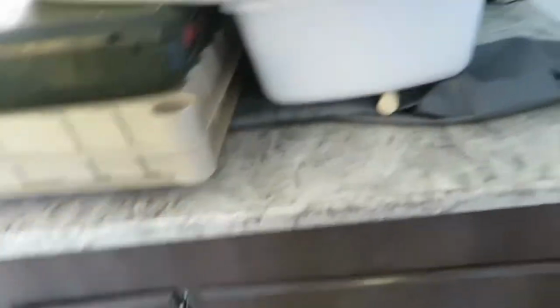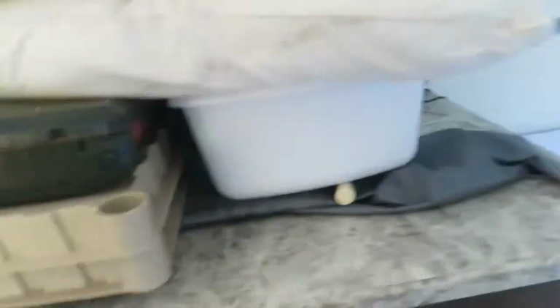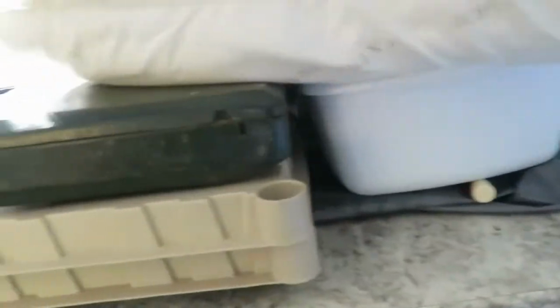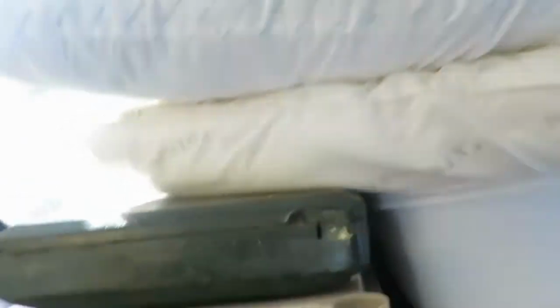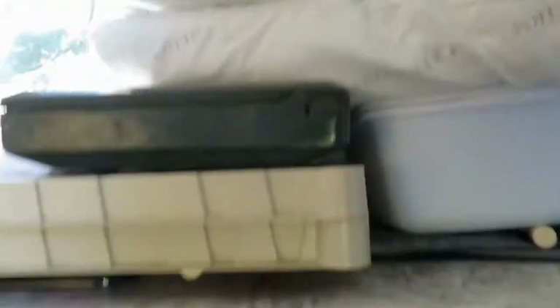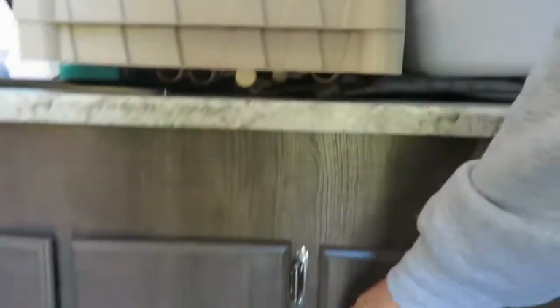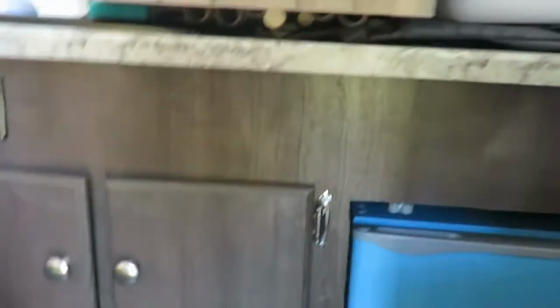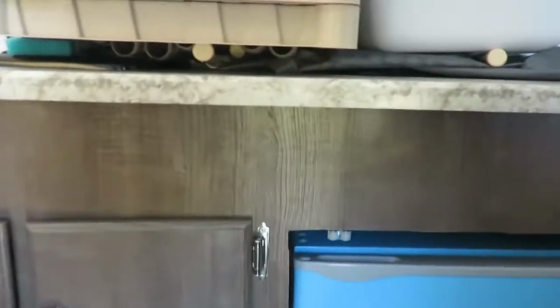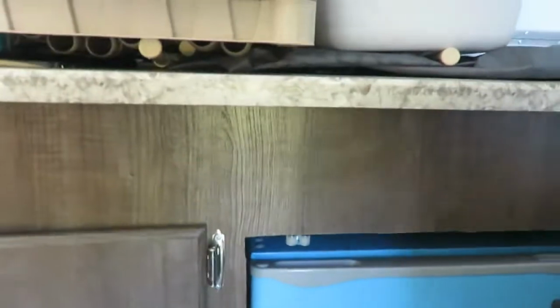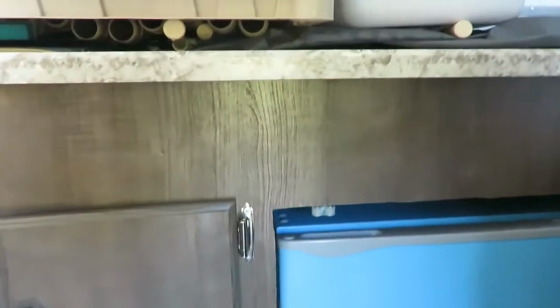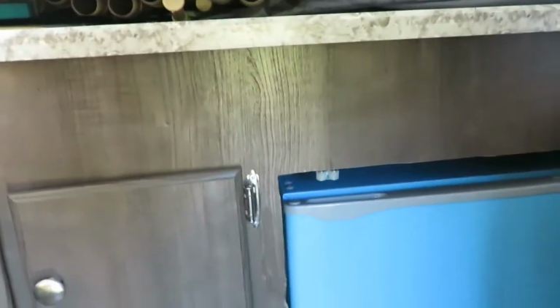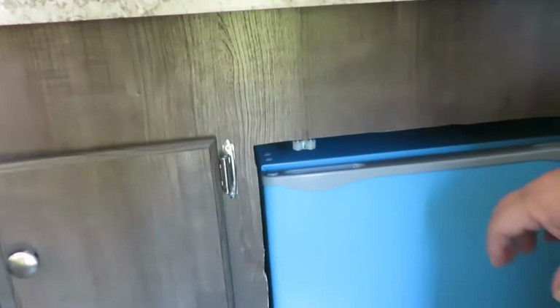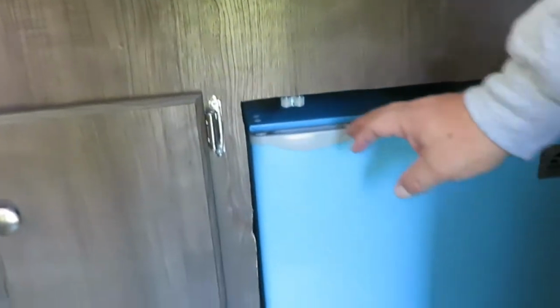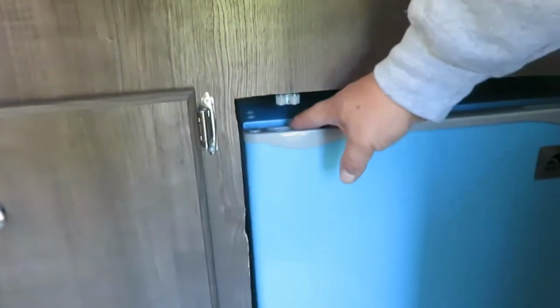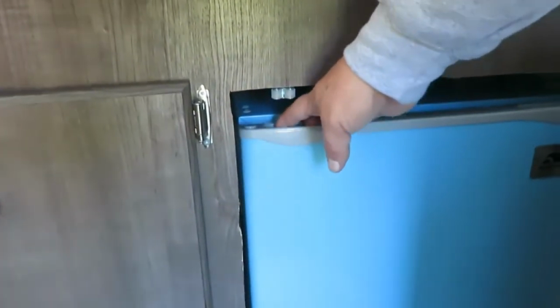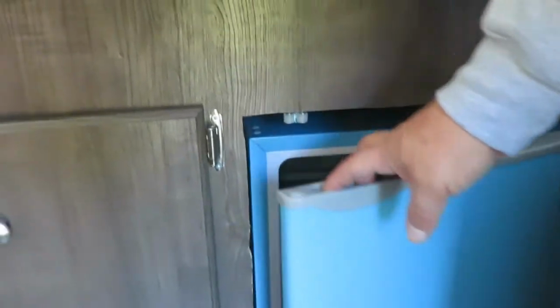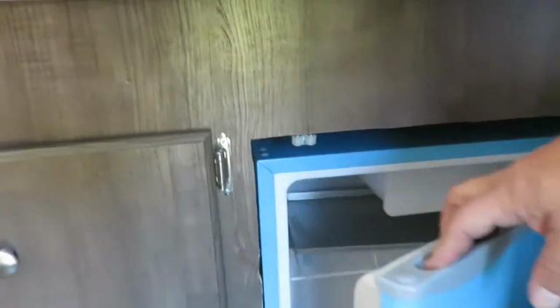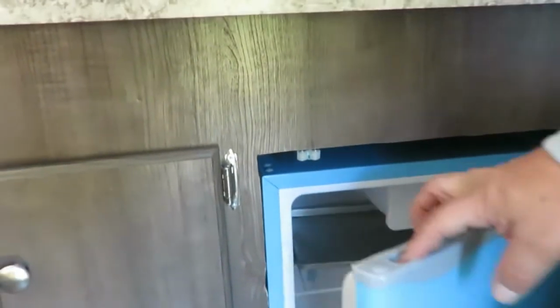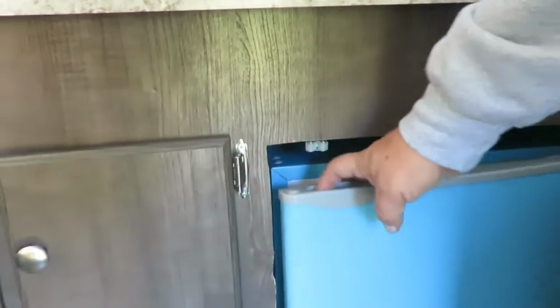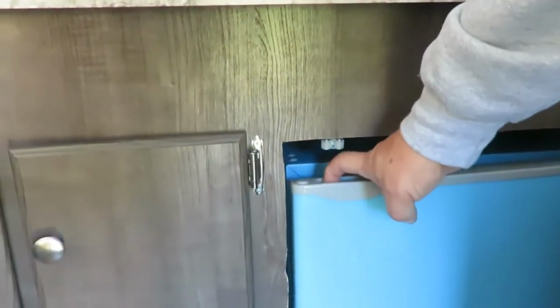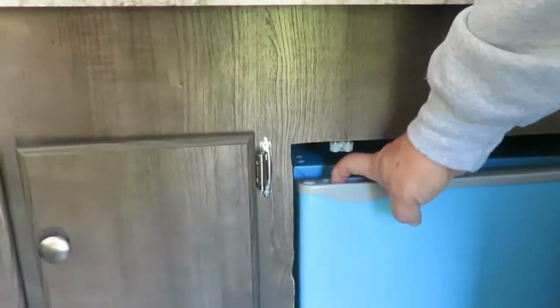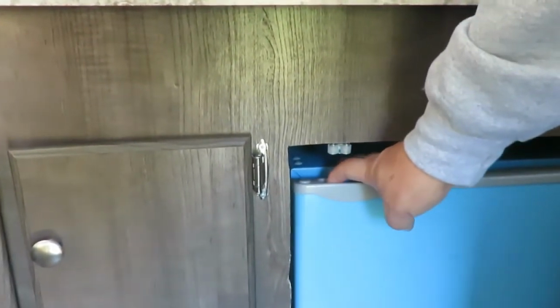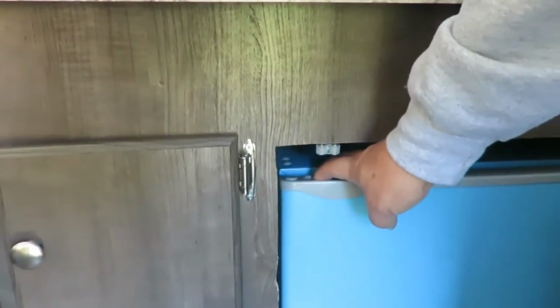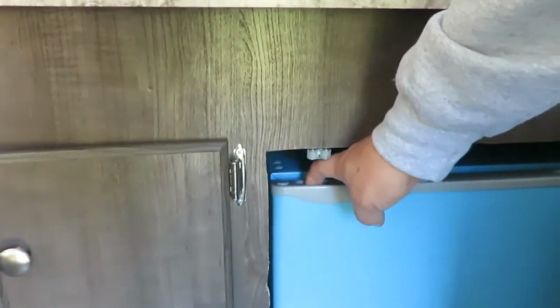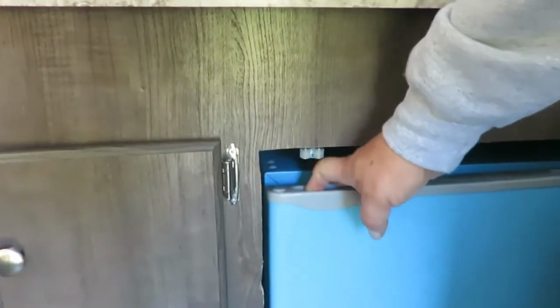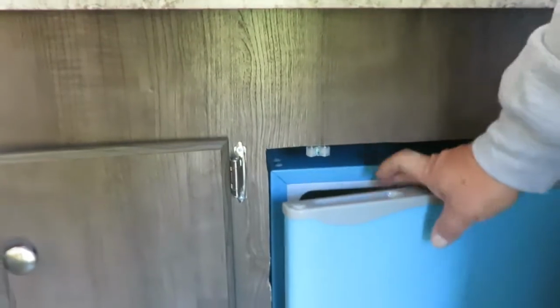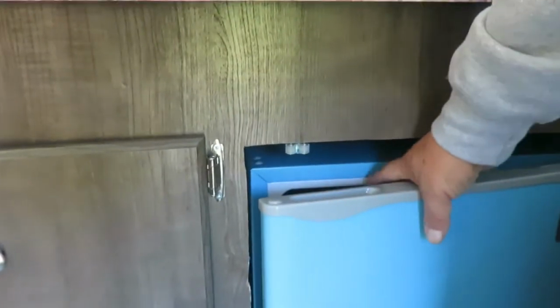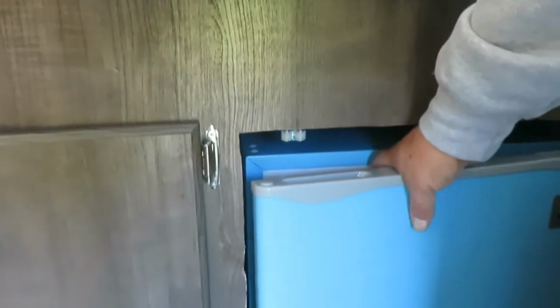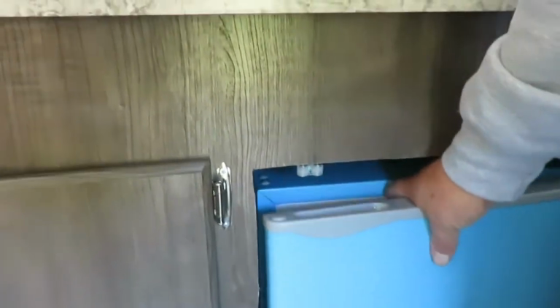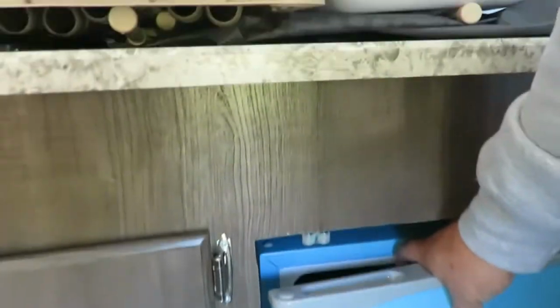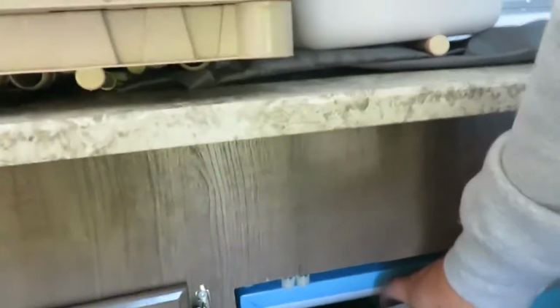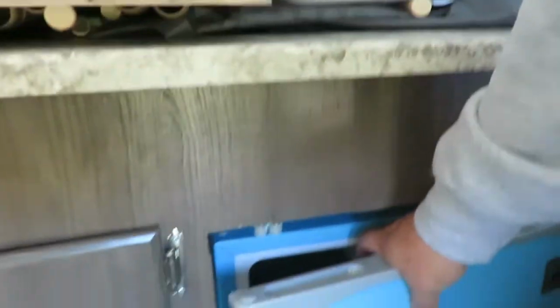Currently I've got the refrigerator running right now, but I'm going to dry it out and leave it propped open for the winter. Make sure you put some kind of spacer in there to keep it propped open.